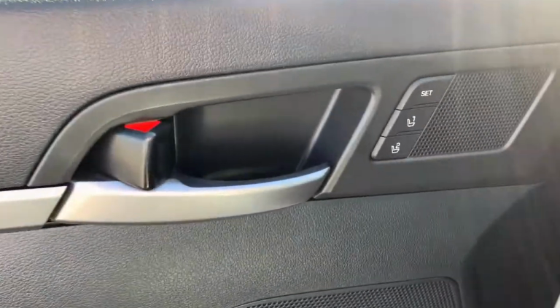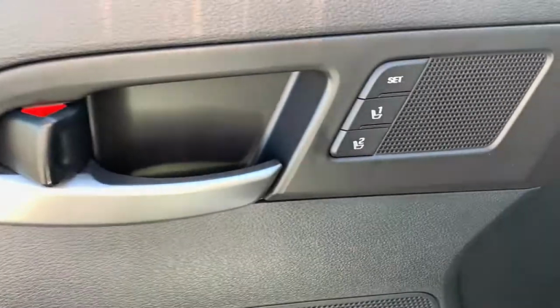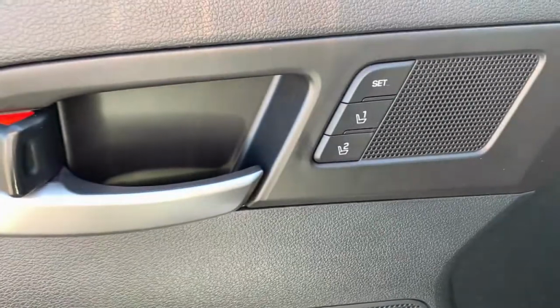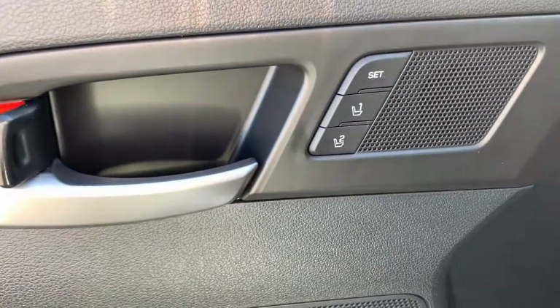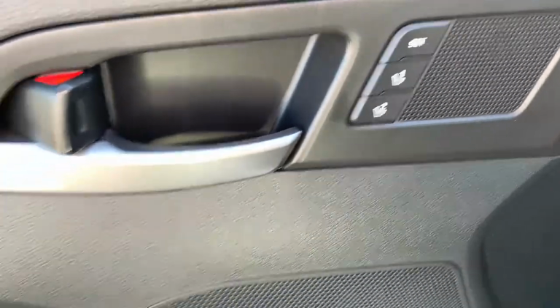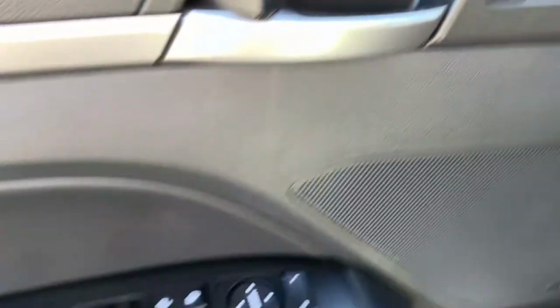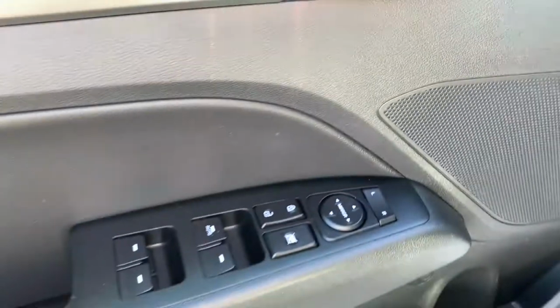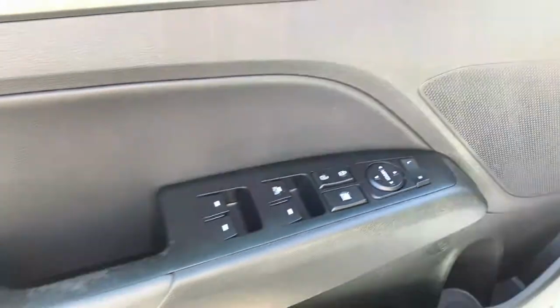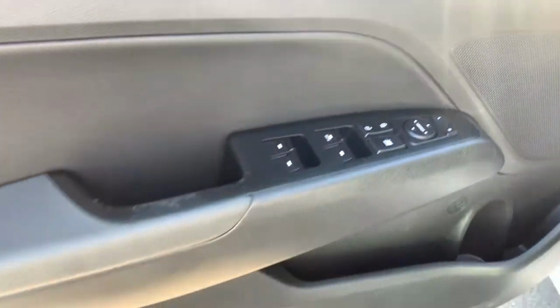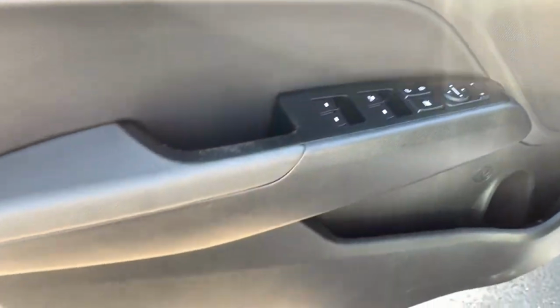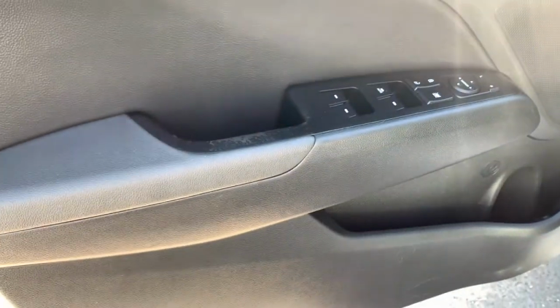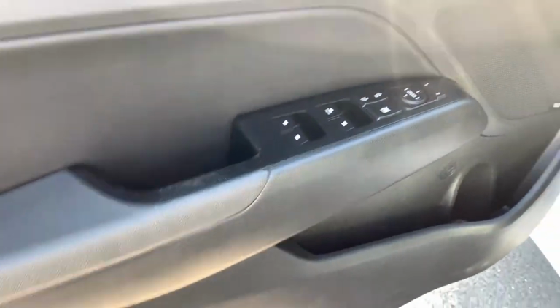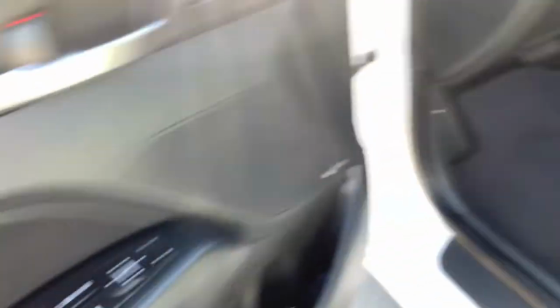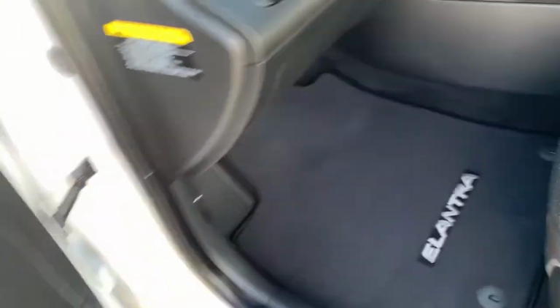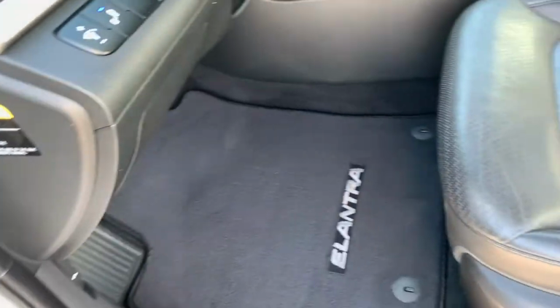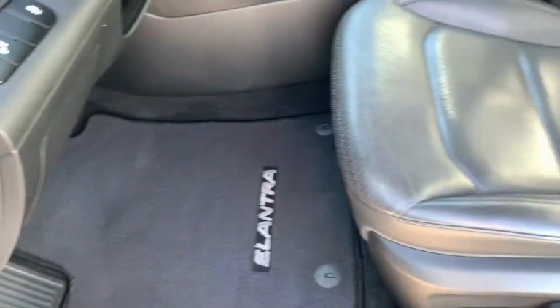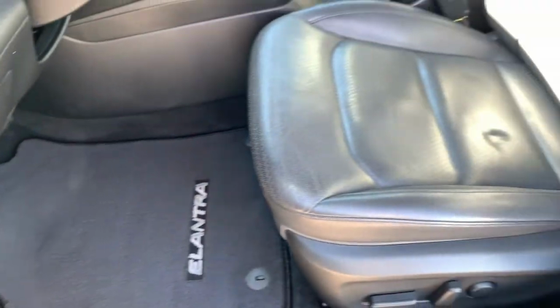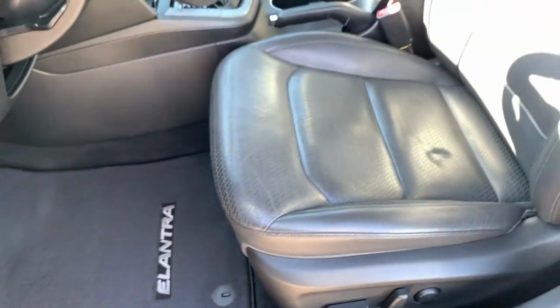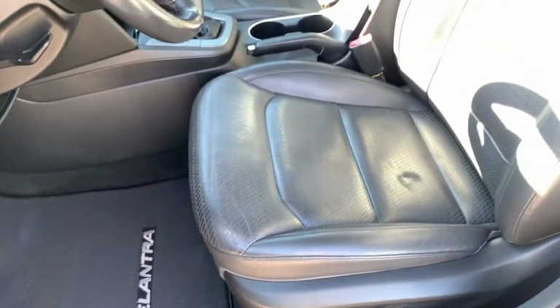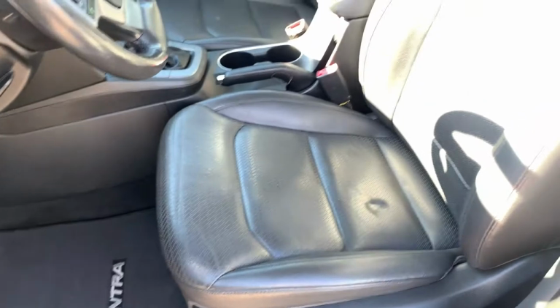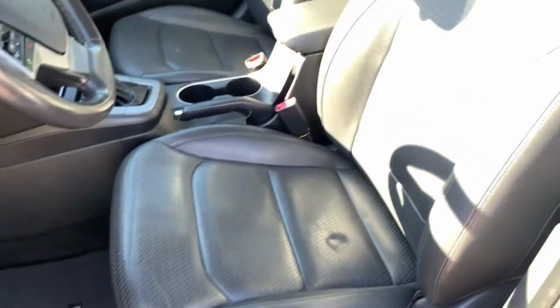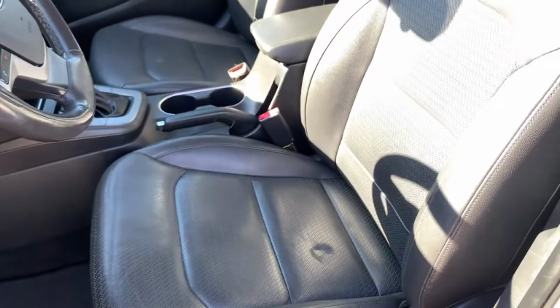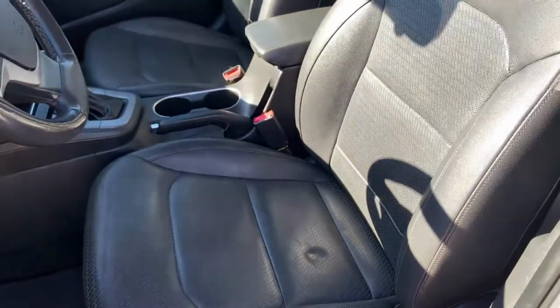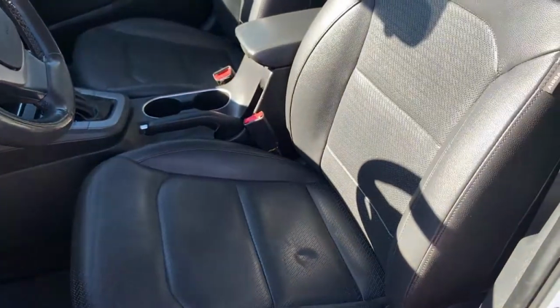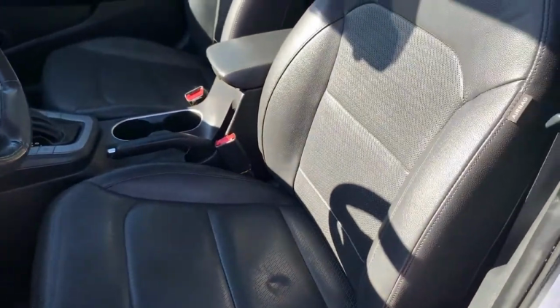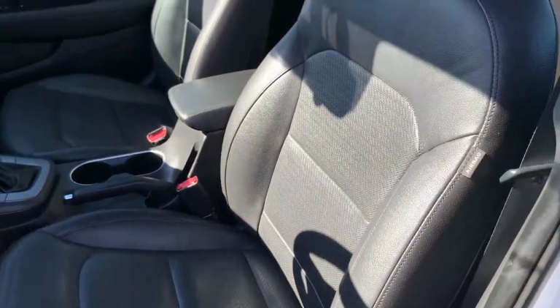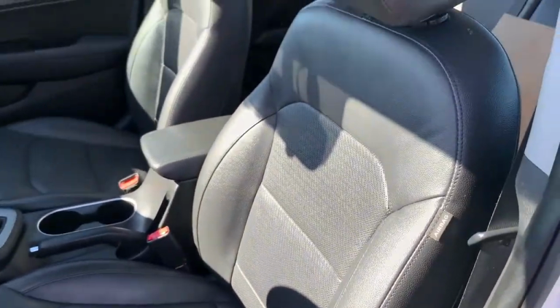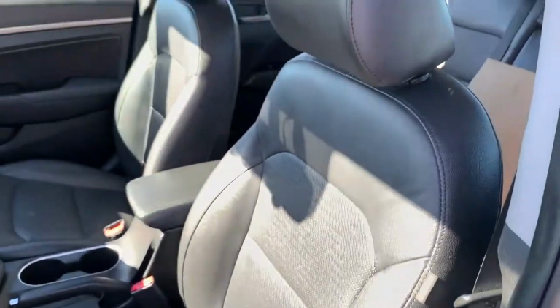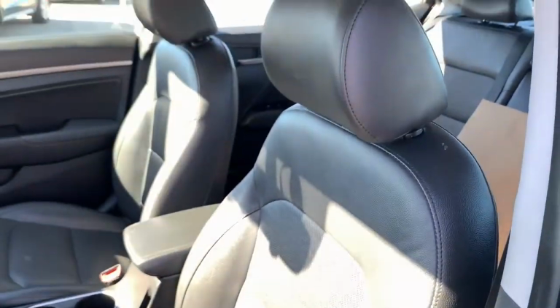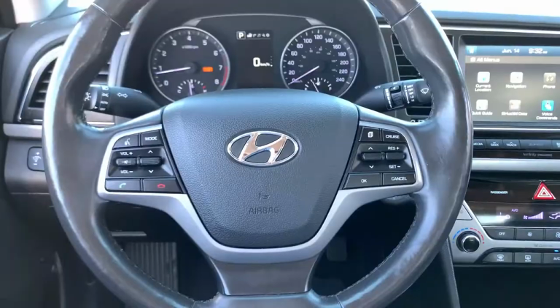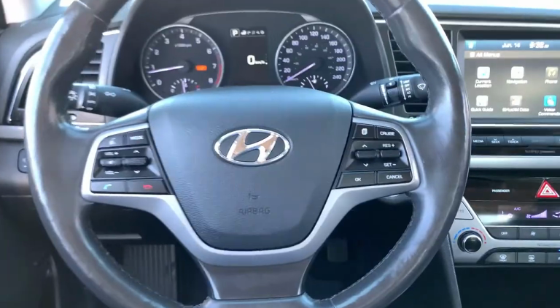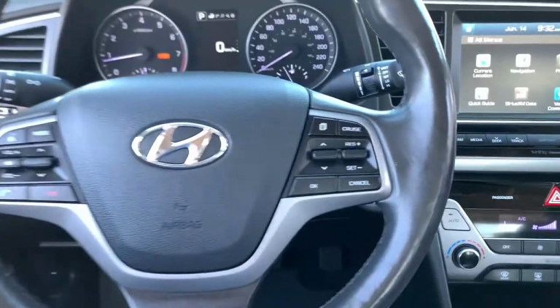Once inside, you do have a beautiful black interior, memory seats with two different settings, power mirrors, windows, and locks, and storage in the door. Mats and carpets are in excellent condition, and you do have gorgeous leather throughout, and your front seats are heated.